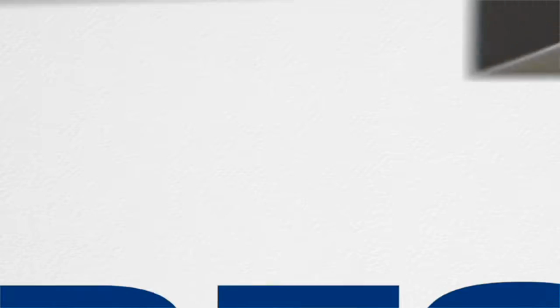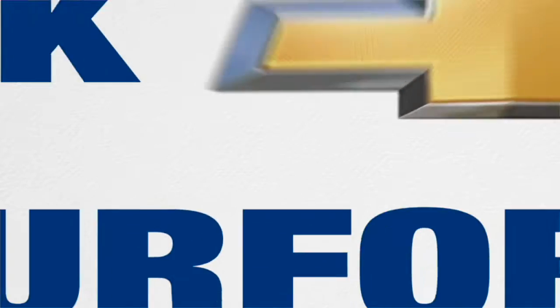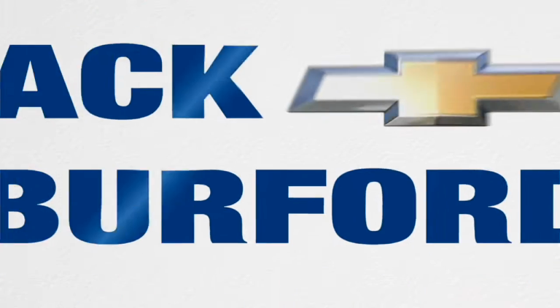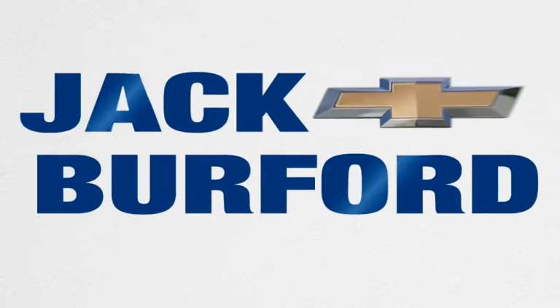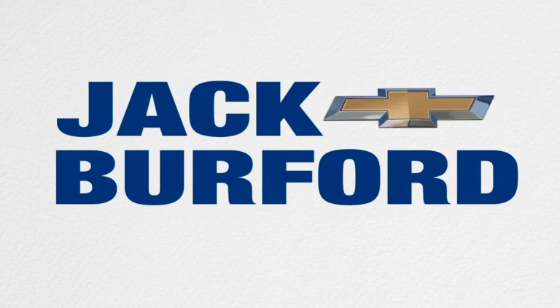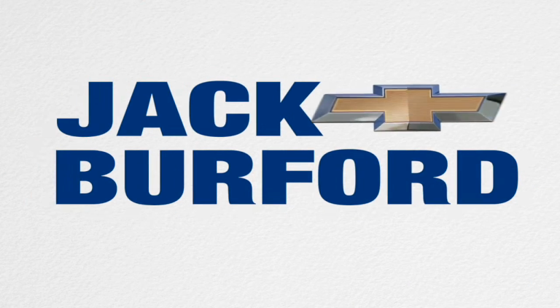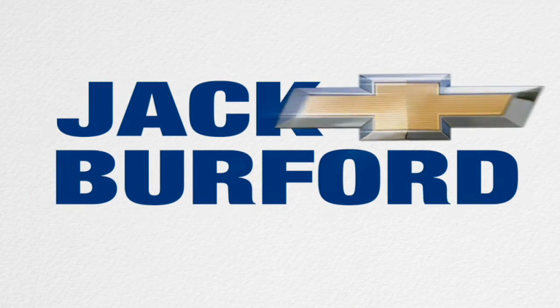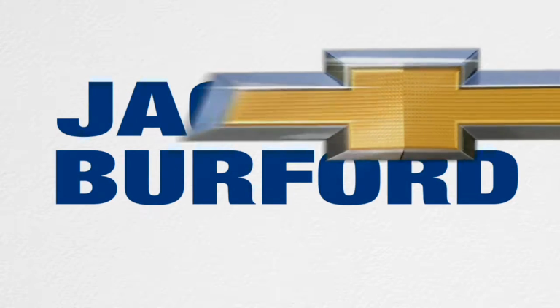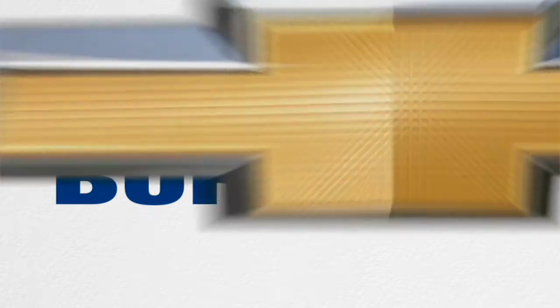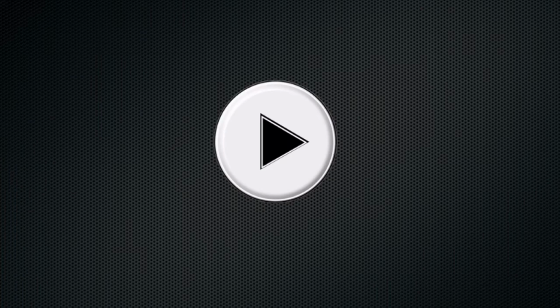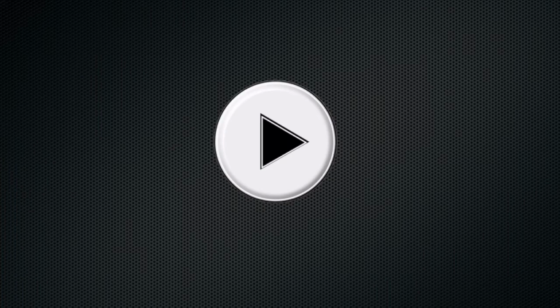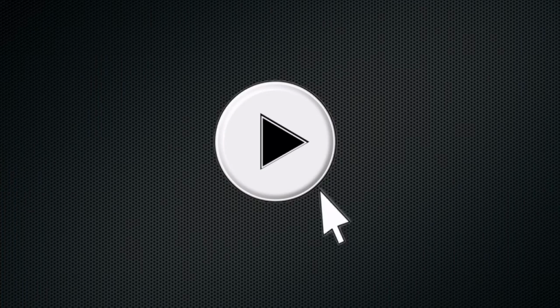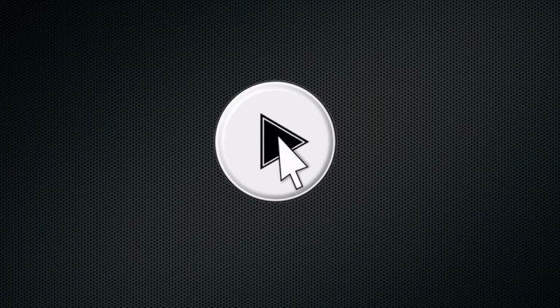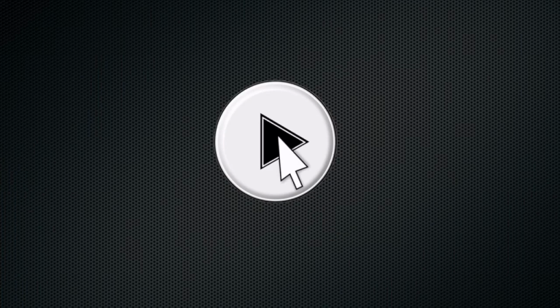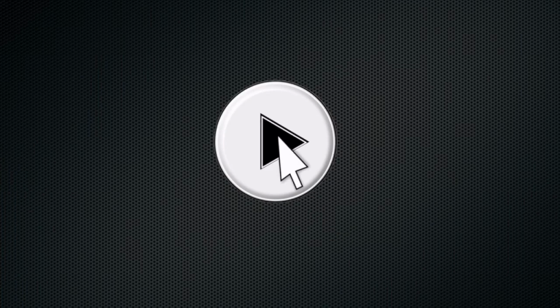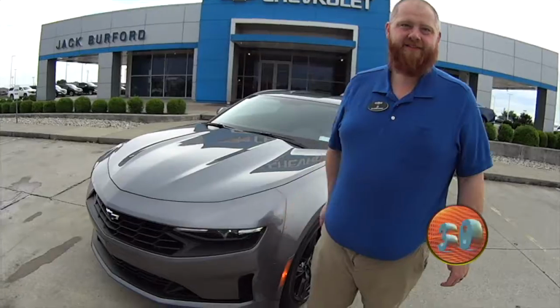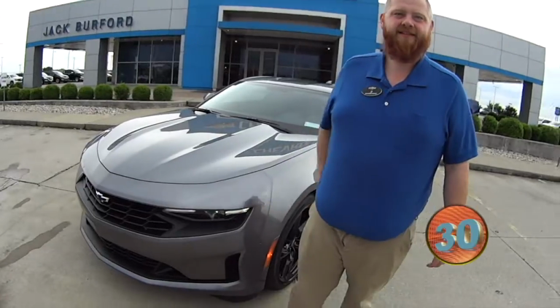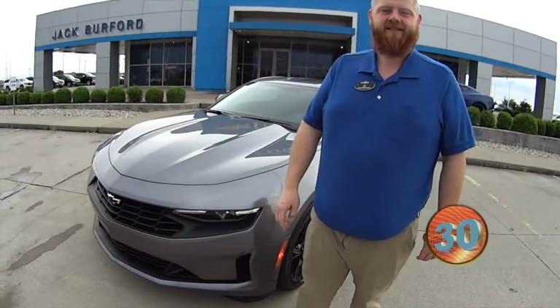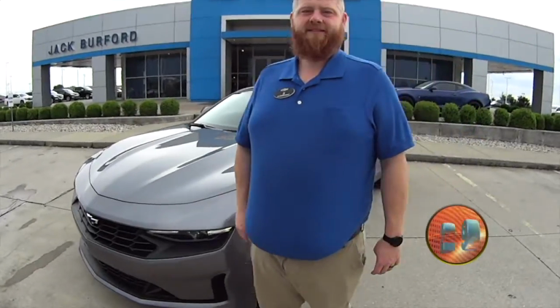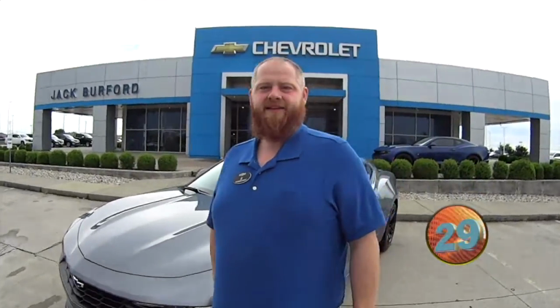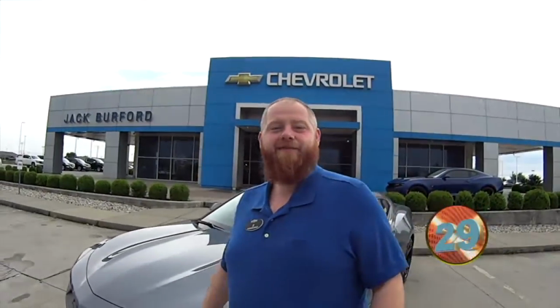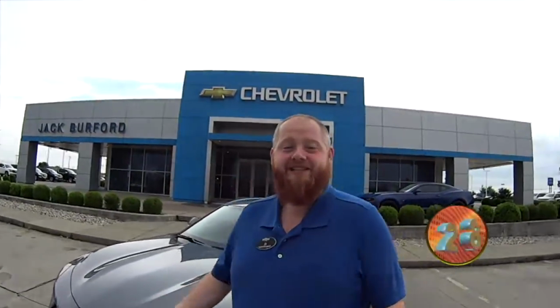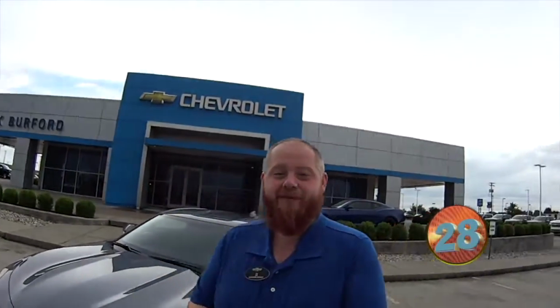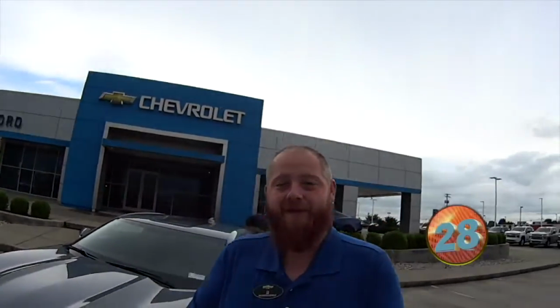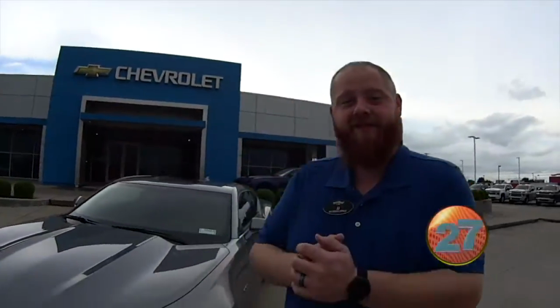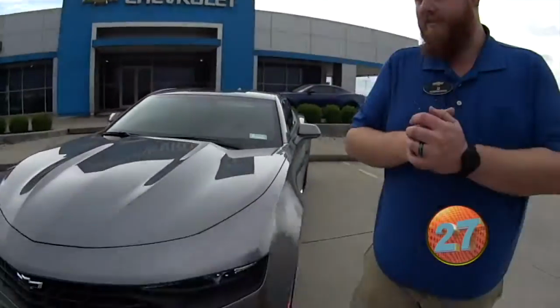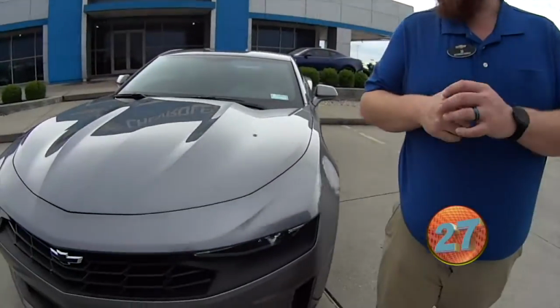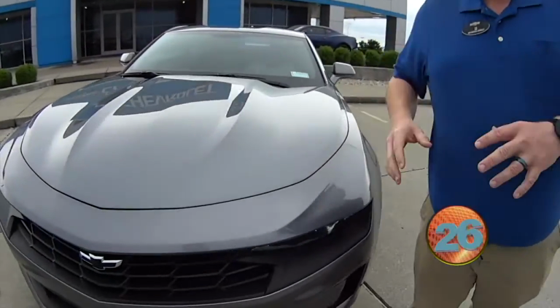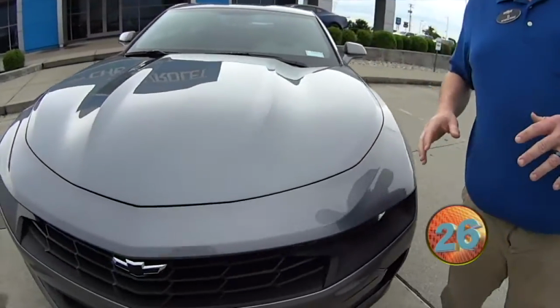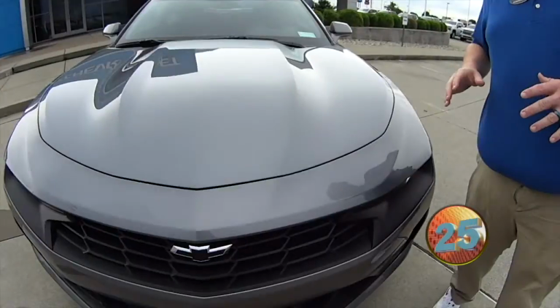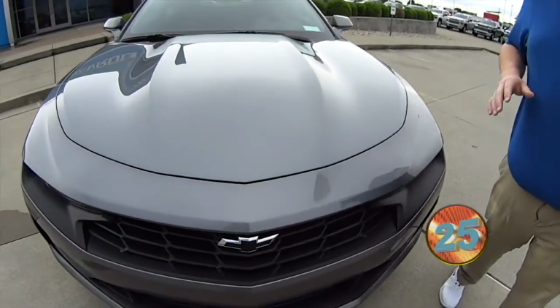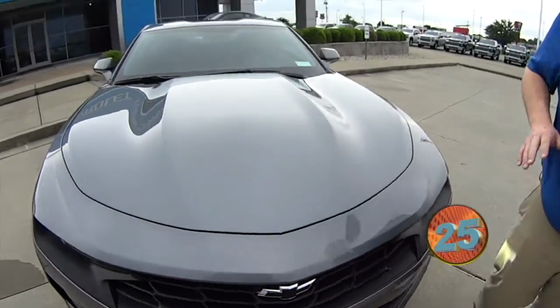Welcome to the Jack Burford Chevy 30-second walk-around. Hey everybody, it's JJ with Jack Burford Chevrolet. We're going to talk about this 2020 Camaro LT.